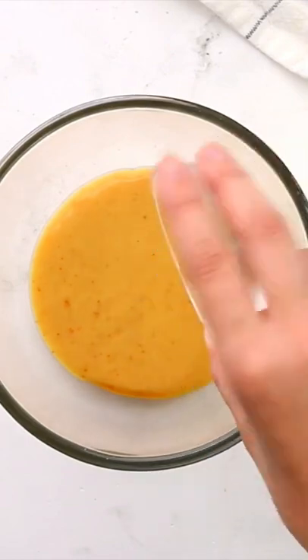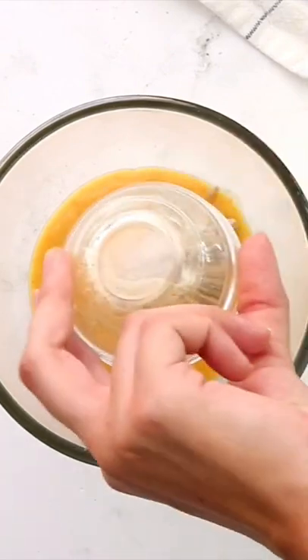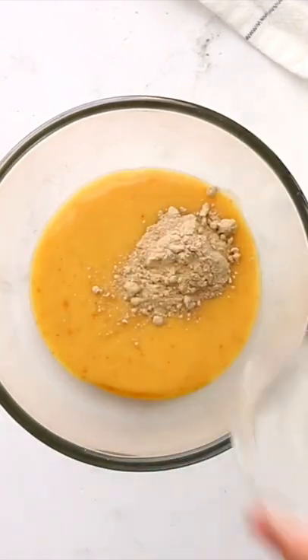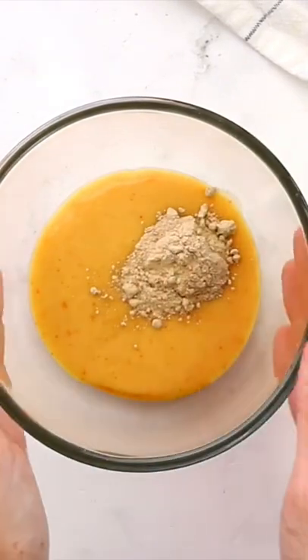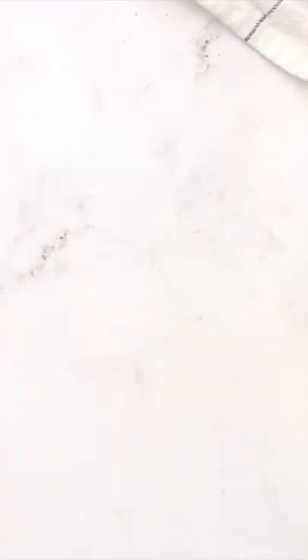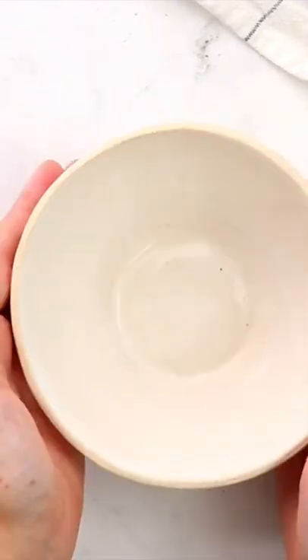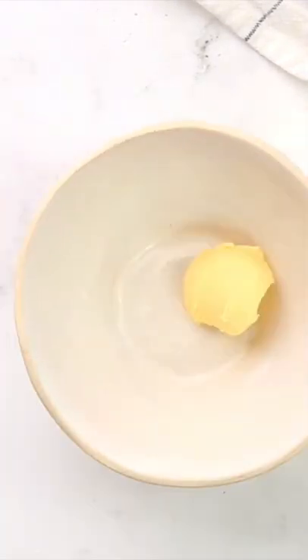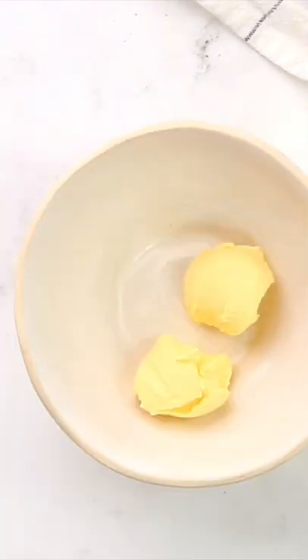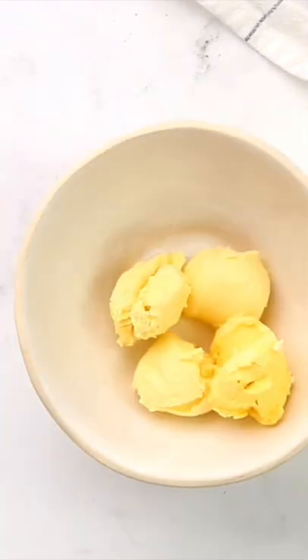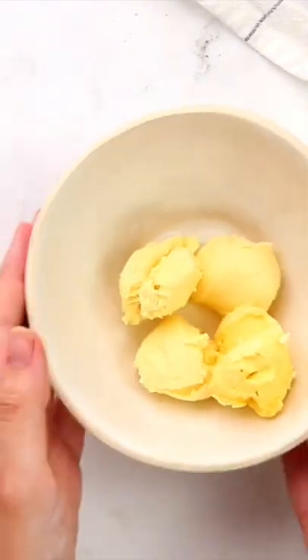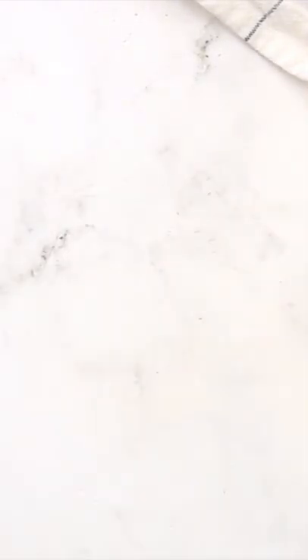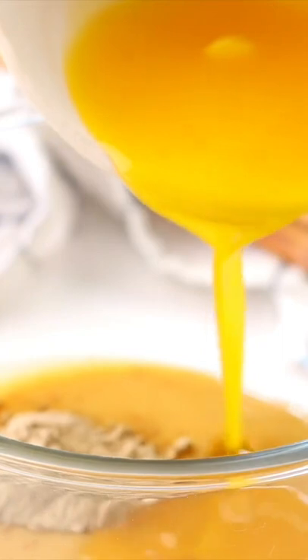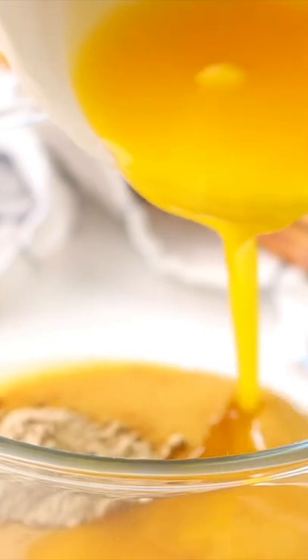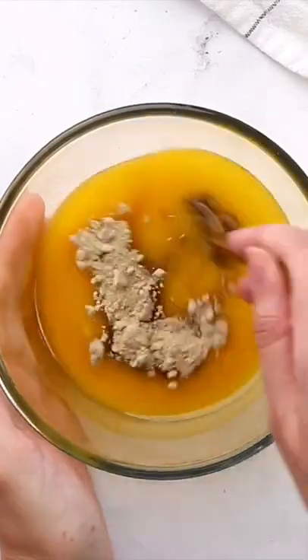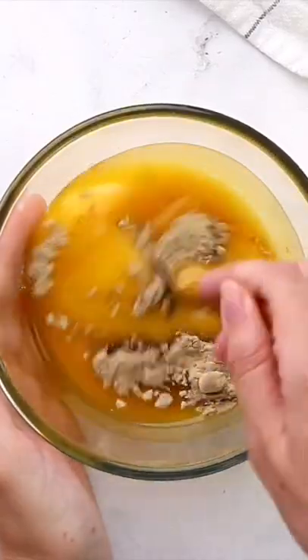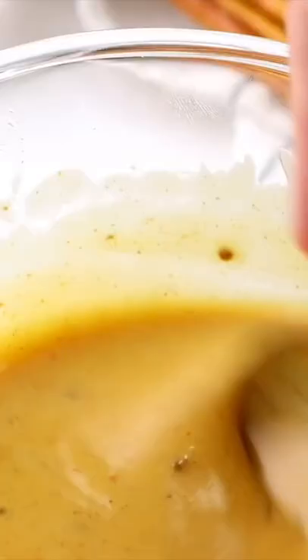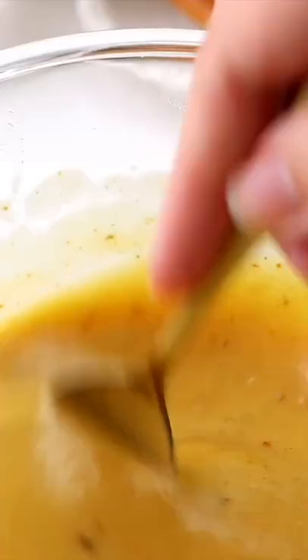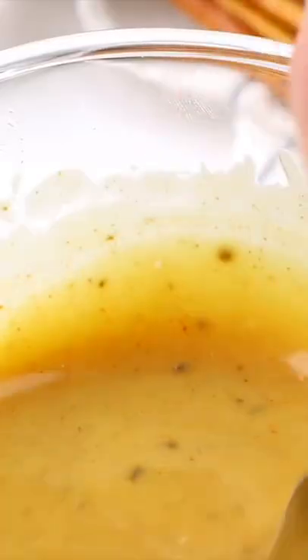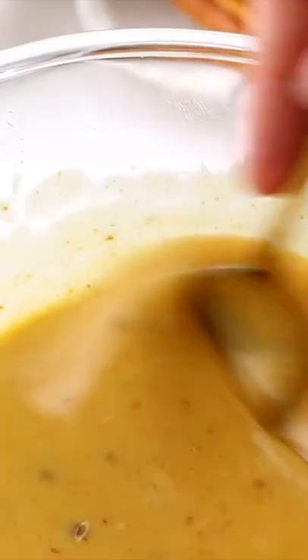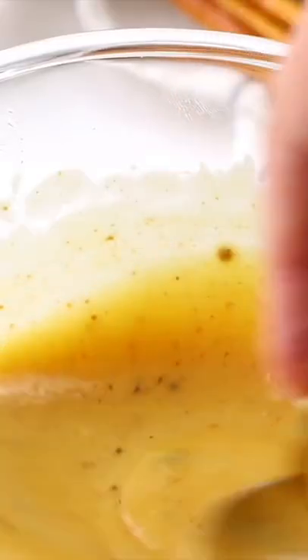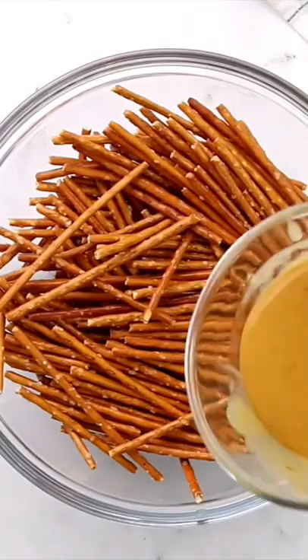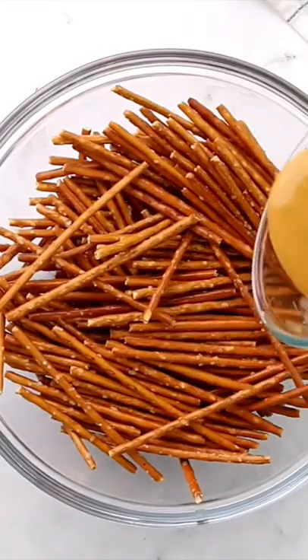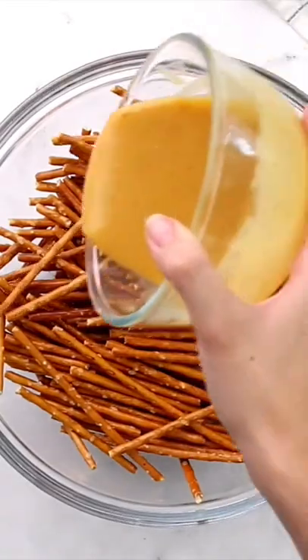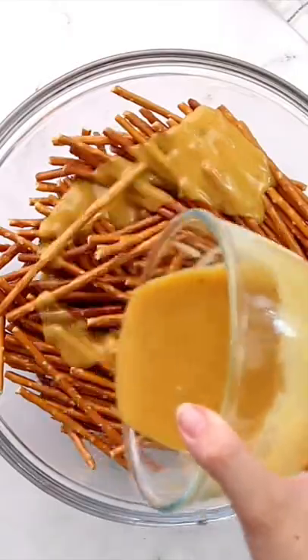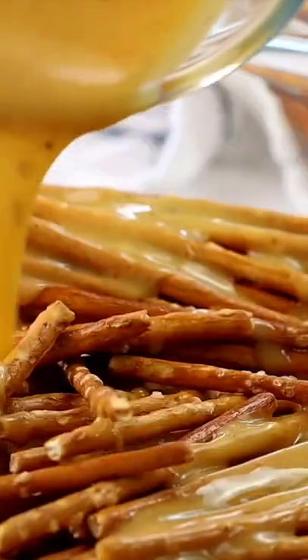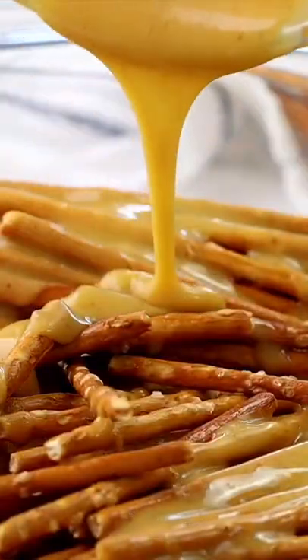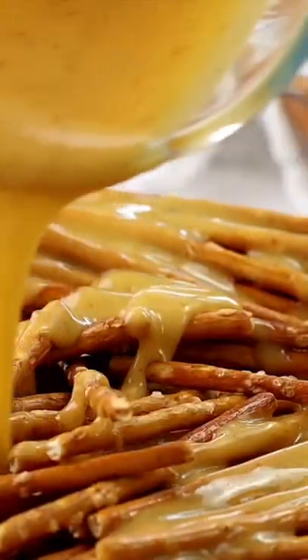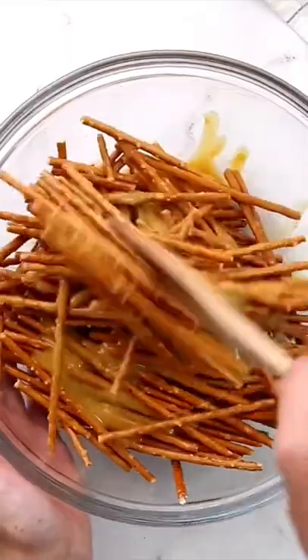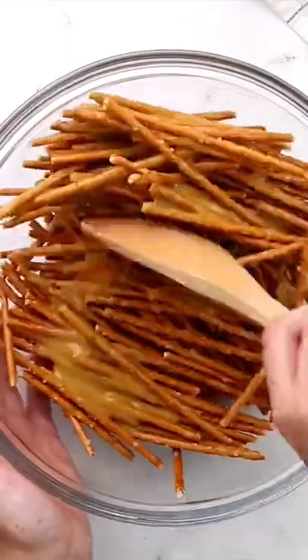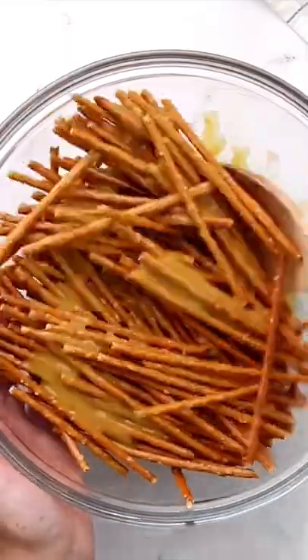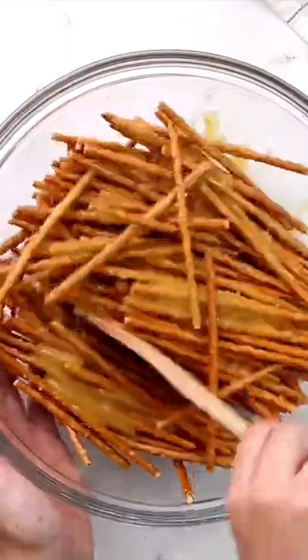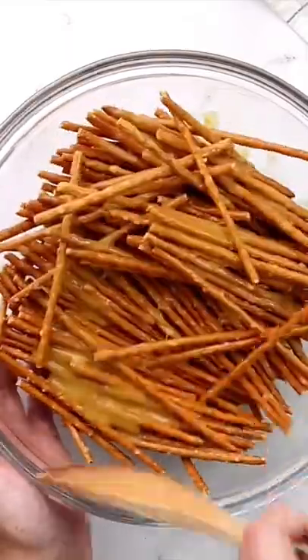To get started, we are going to combine some melted butter, honey mustard sauce, and onion powder in a bowl. You want to pour it over the pretzels and toss them to coat. You can use any size or shape pretzel that you personally like — I just really like the ratio of seasoning to pretzel with the thin little pretzel sticks.